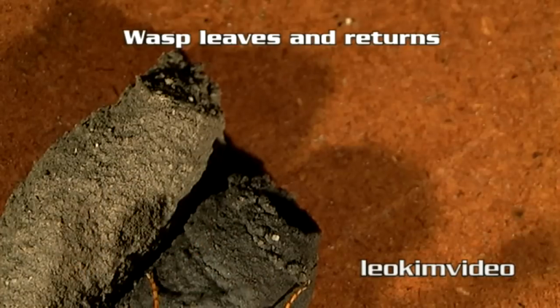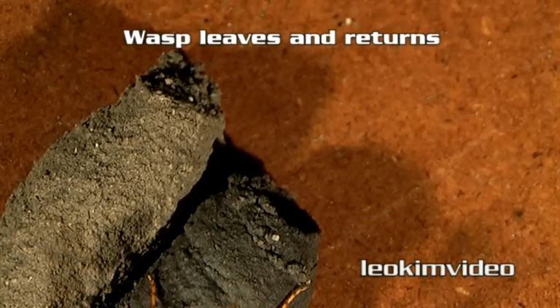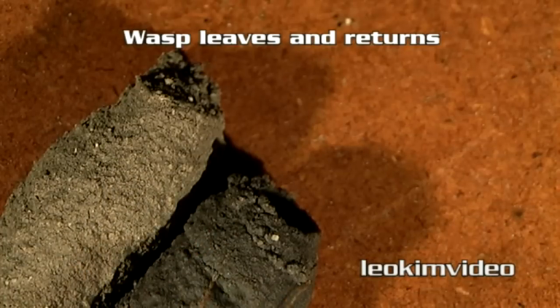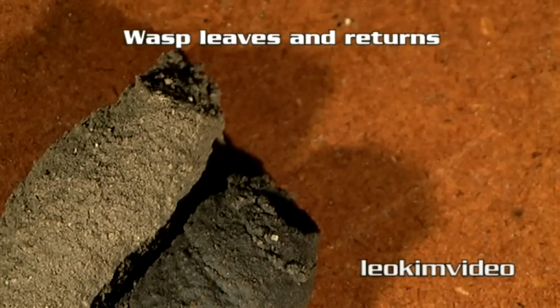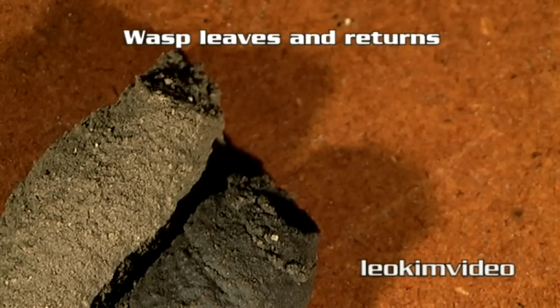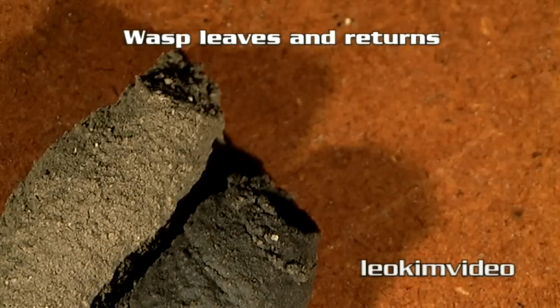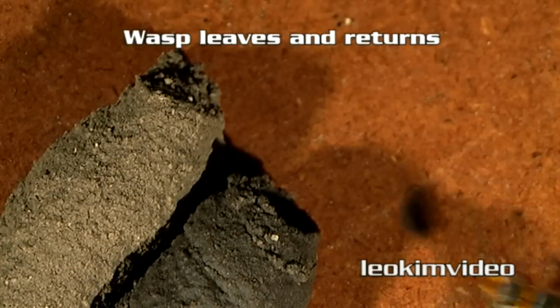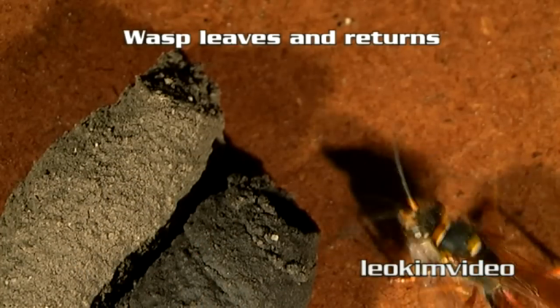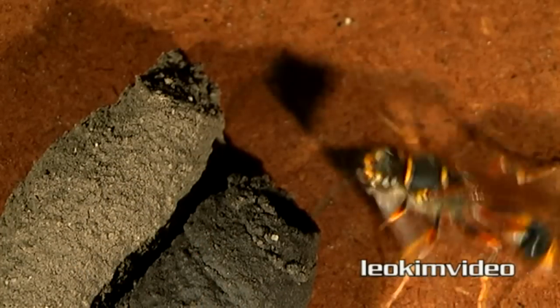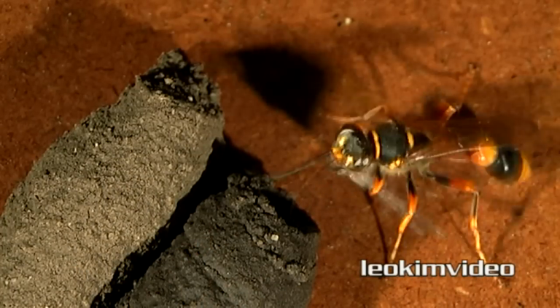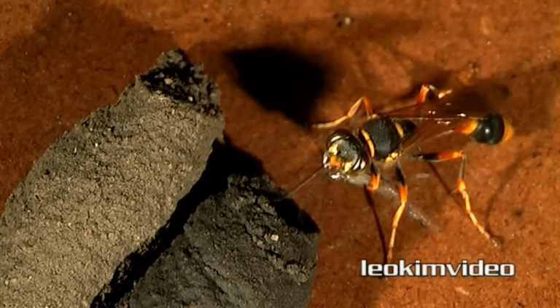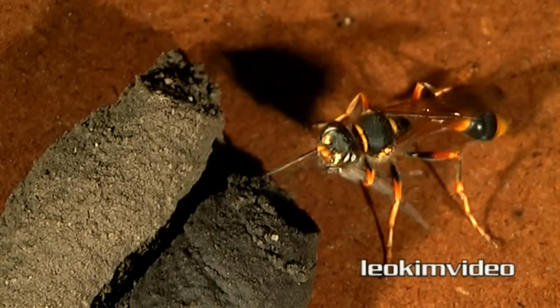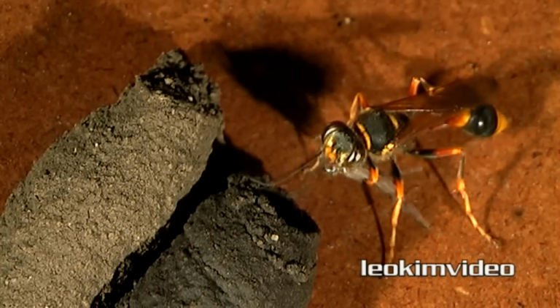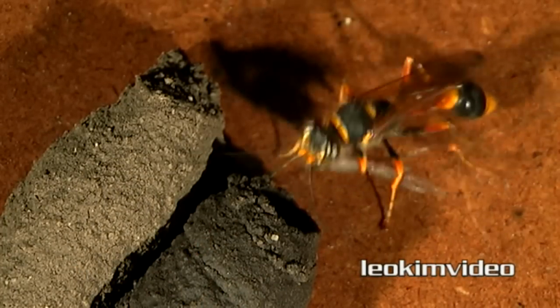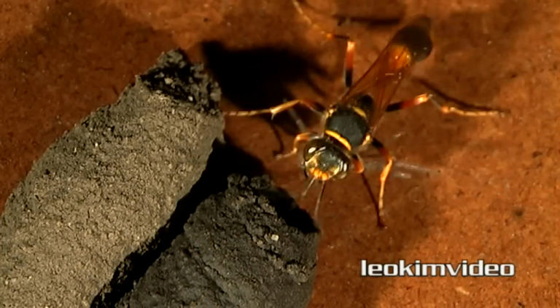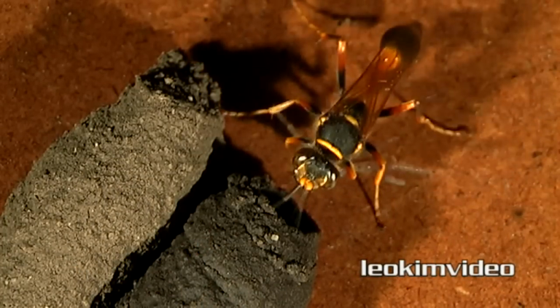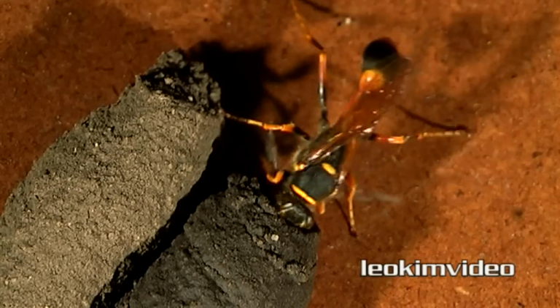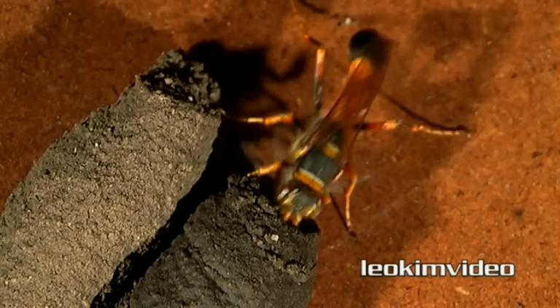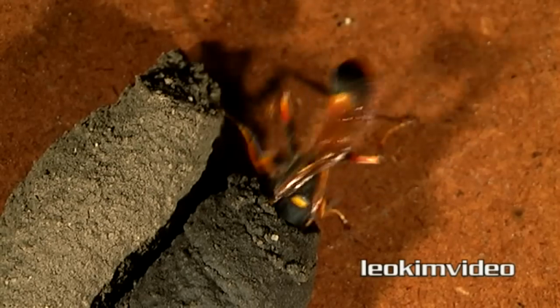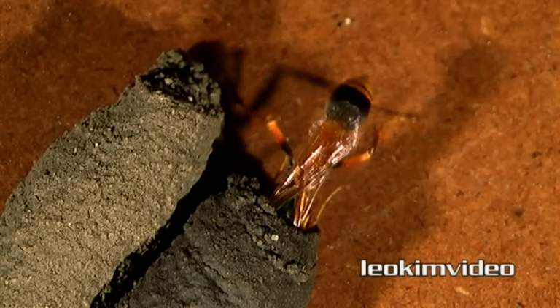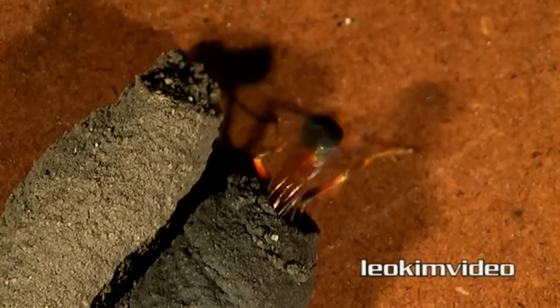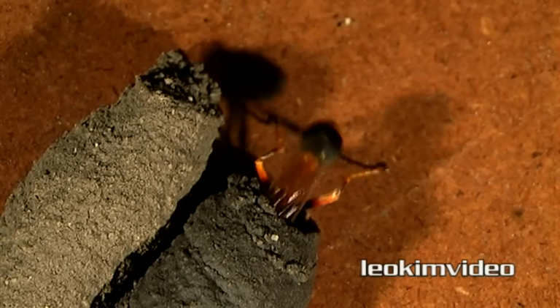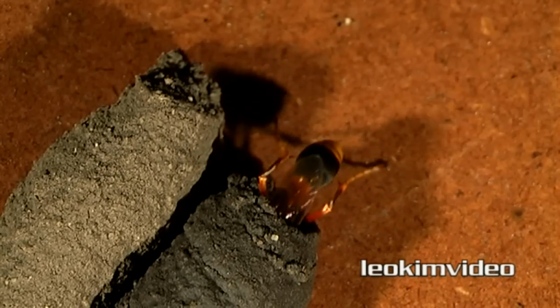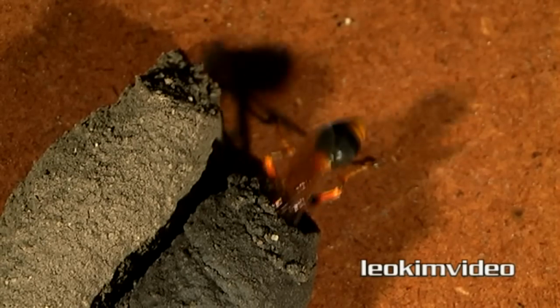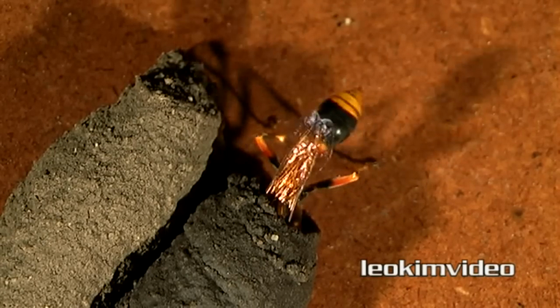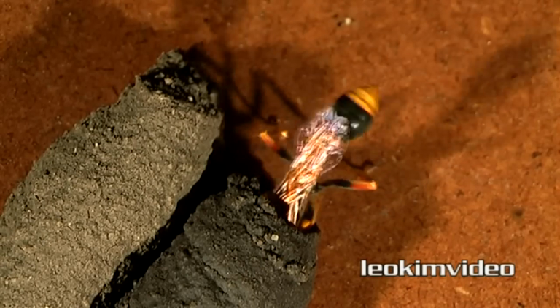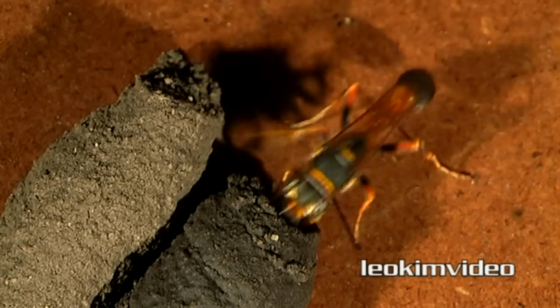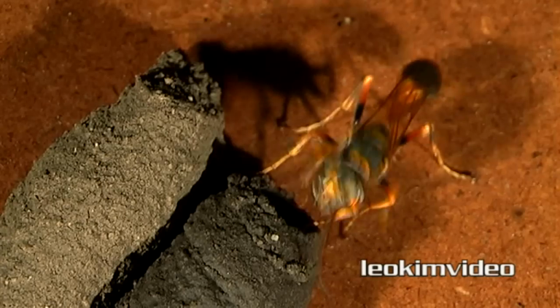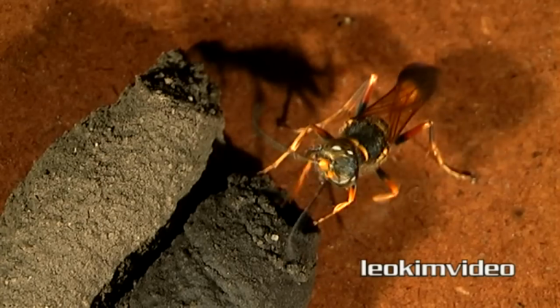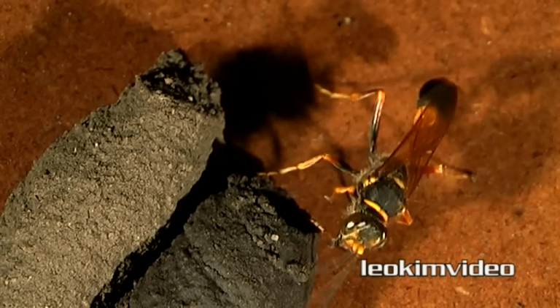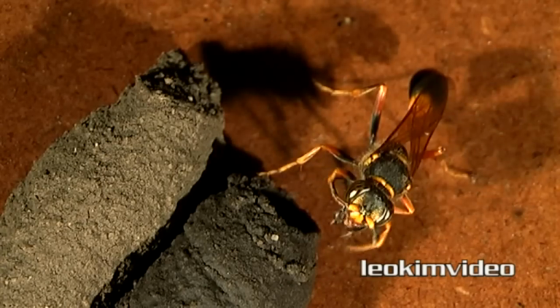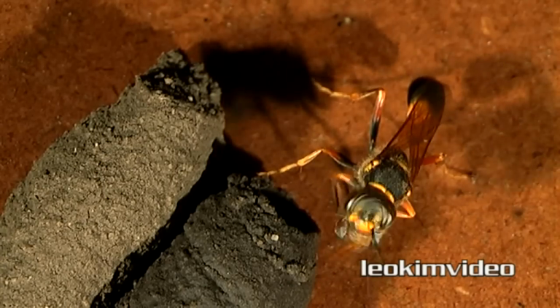I'll be honest — I was very surprised at her speed and efficiency in finding what she needed to pack the cell with. She's proven to me she's the most beautiful spider killer I've got around the house.